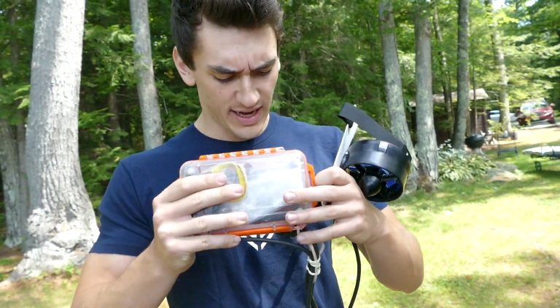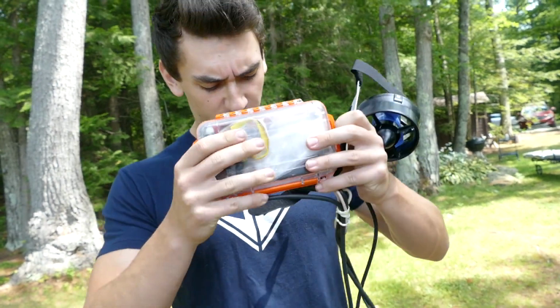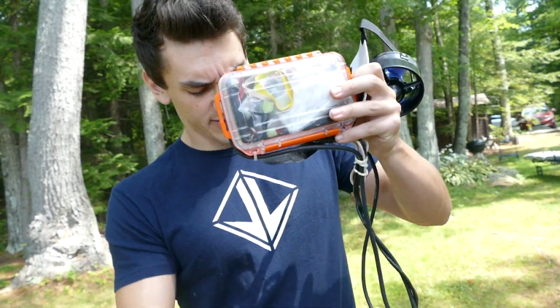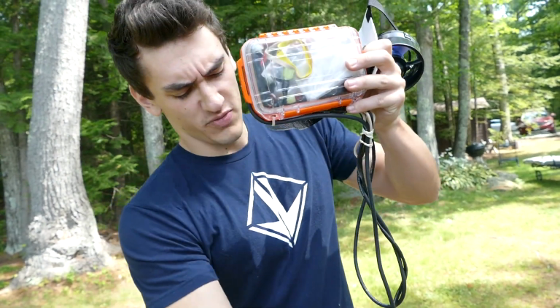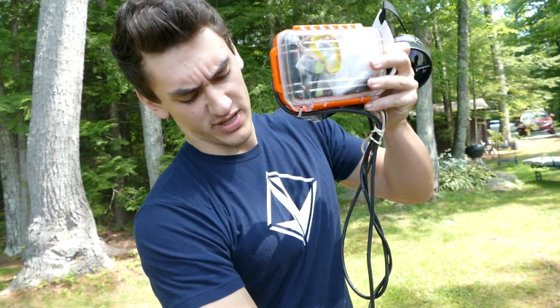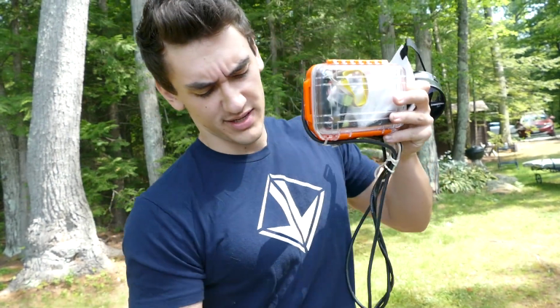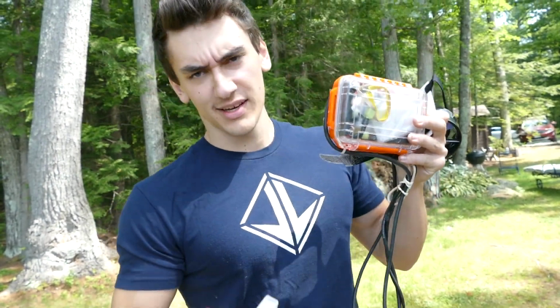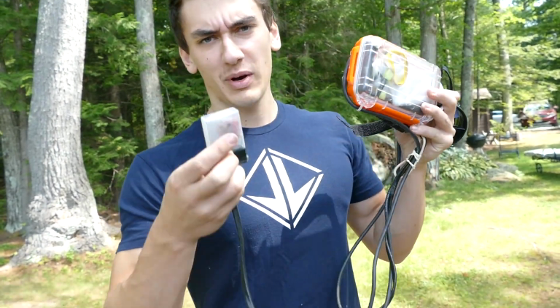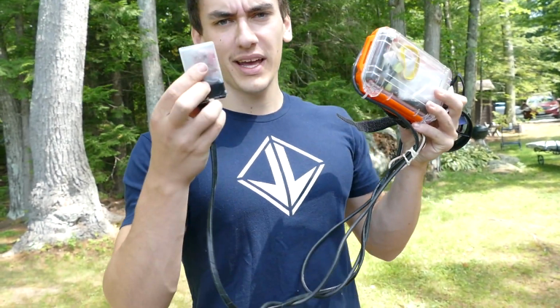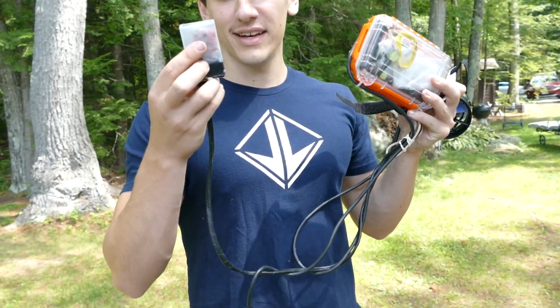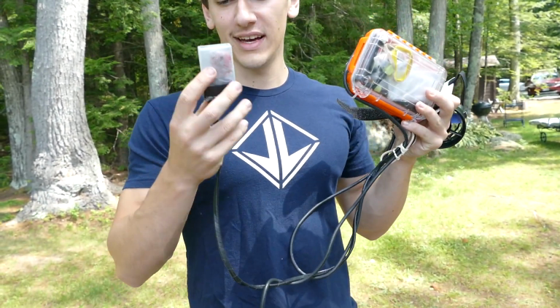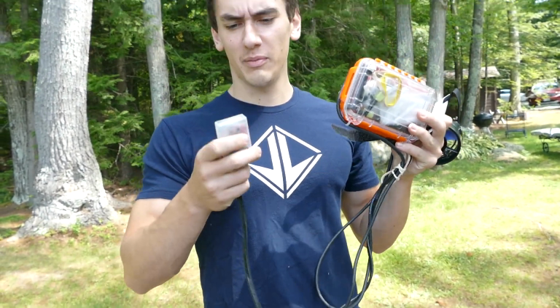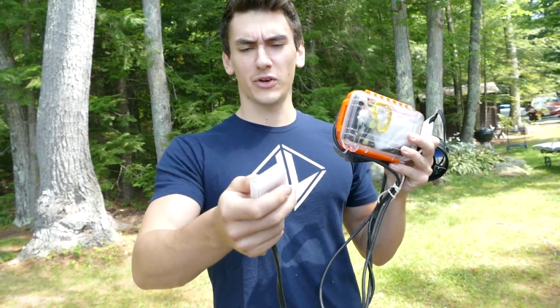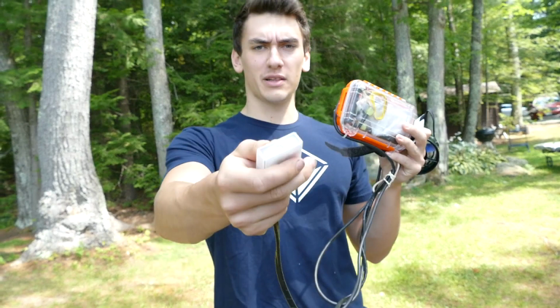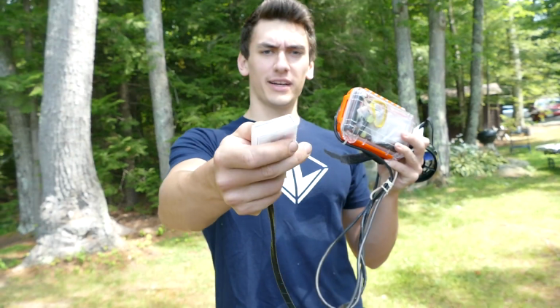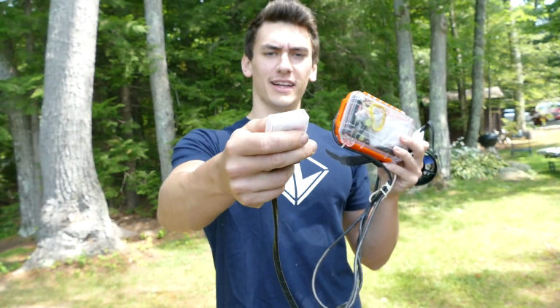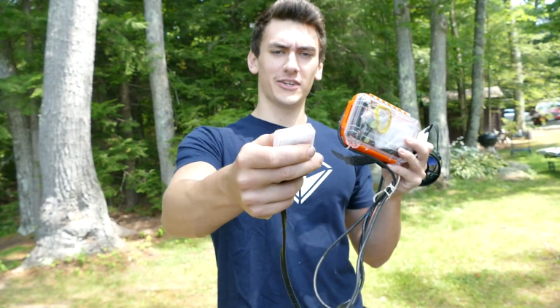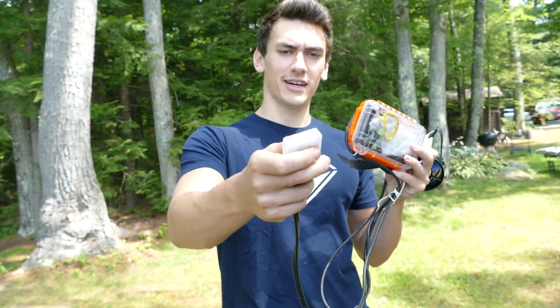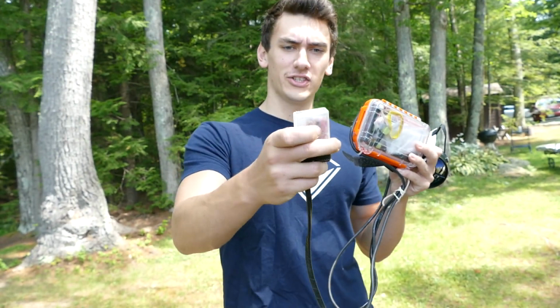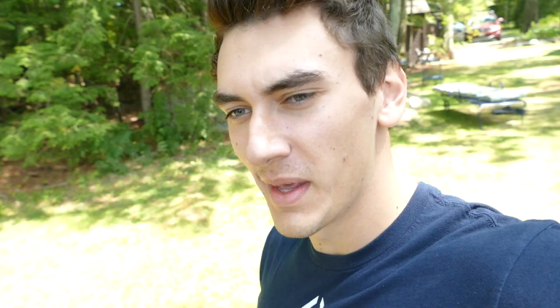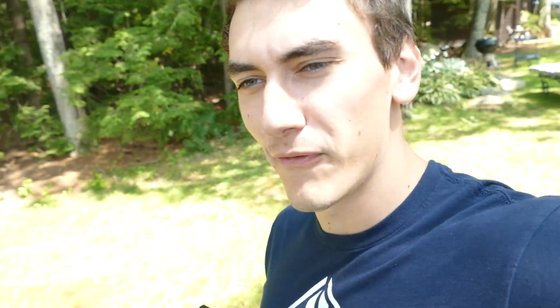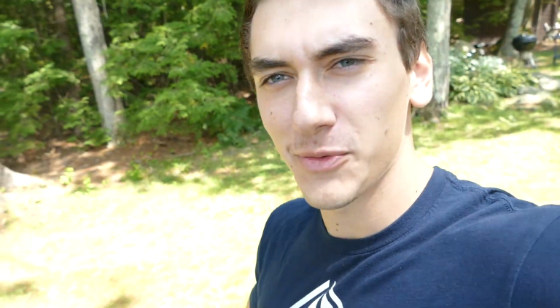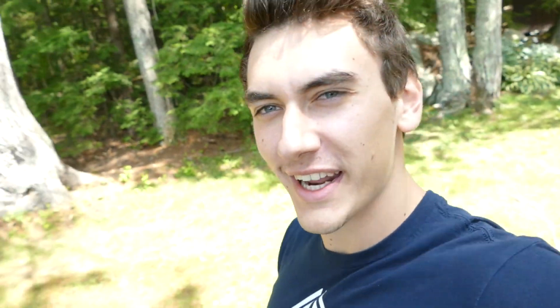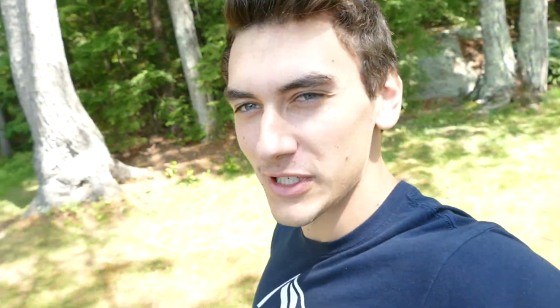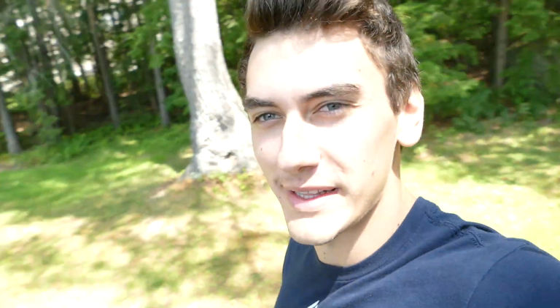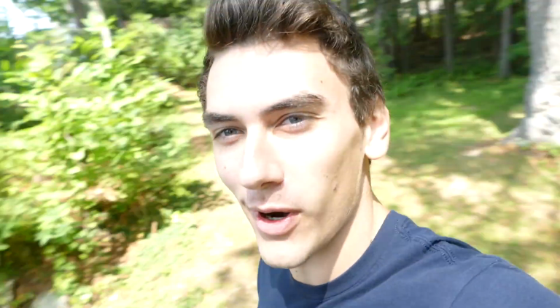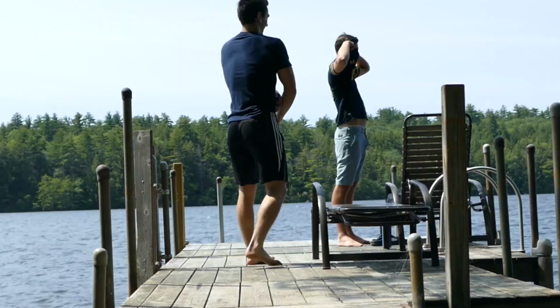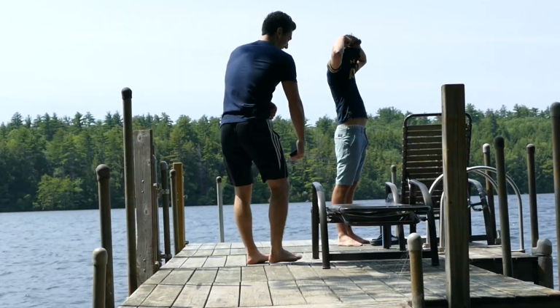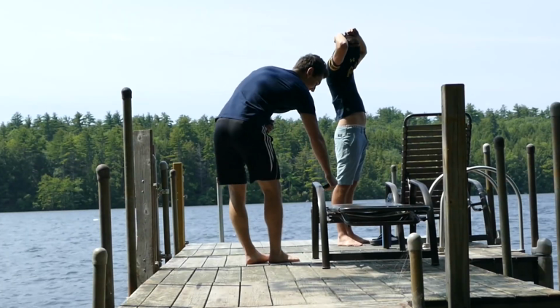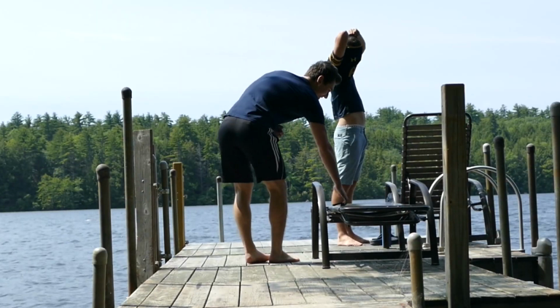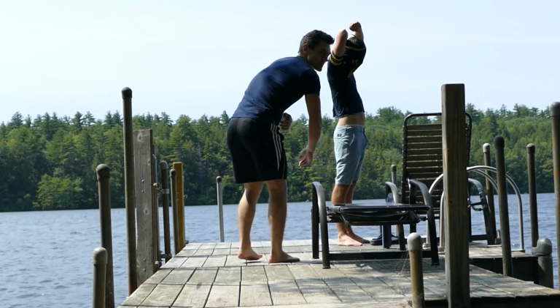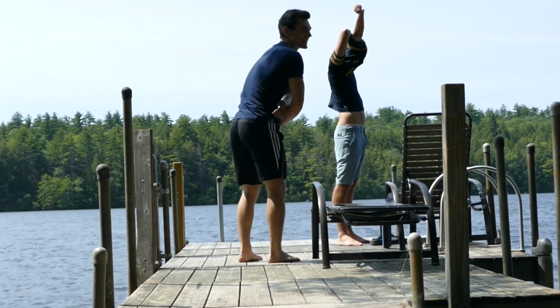There are going to be two 6S LiPo batteries in here to power it all, and then we've got this remote by my hand. When you click the button it'll turn on the jets. But first we've got to go jump in this water — it's going to be chilly.